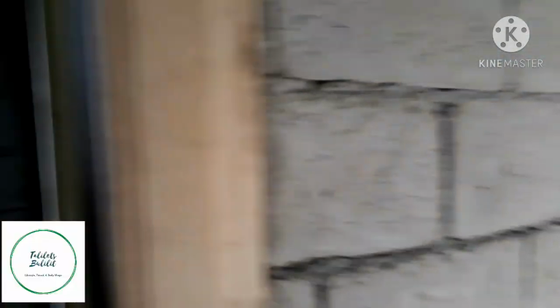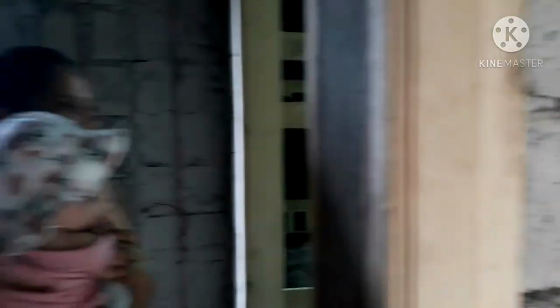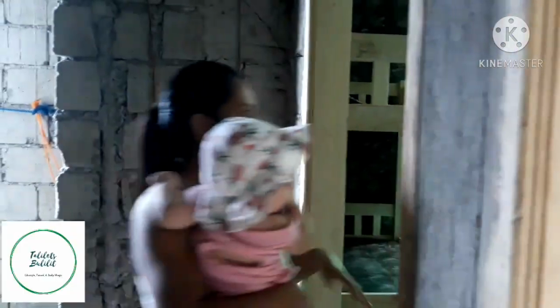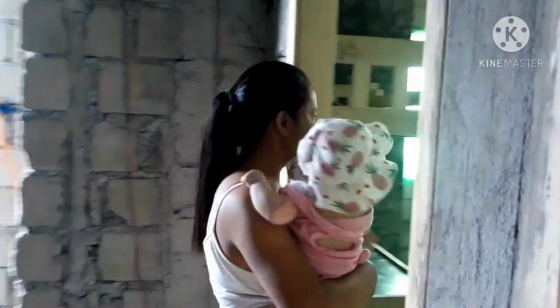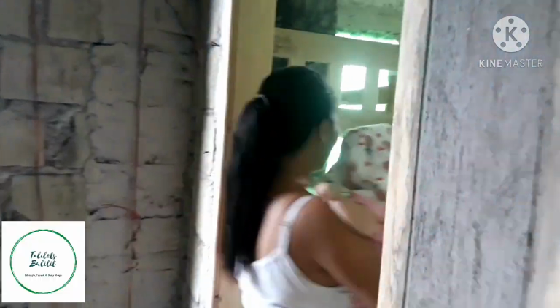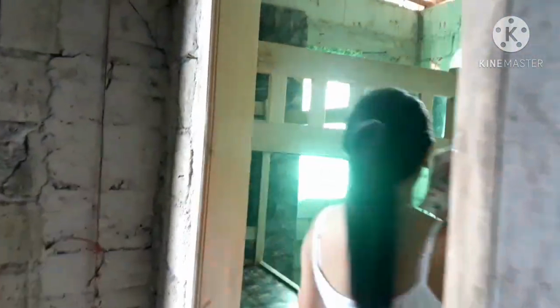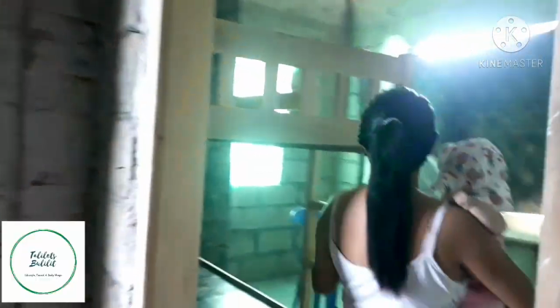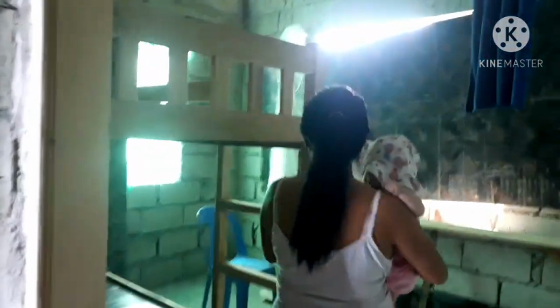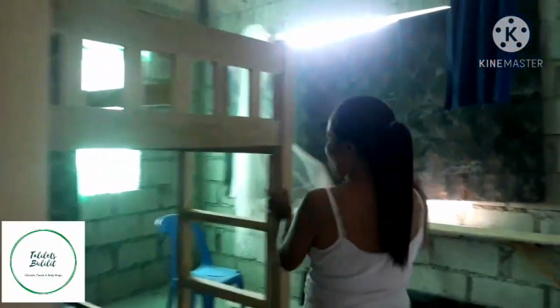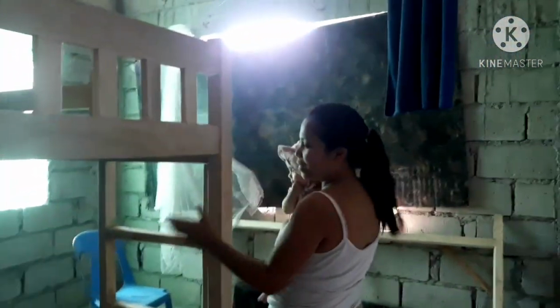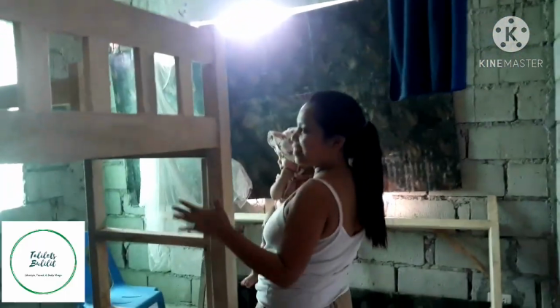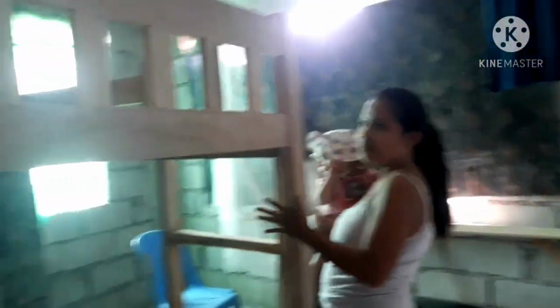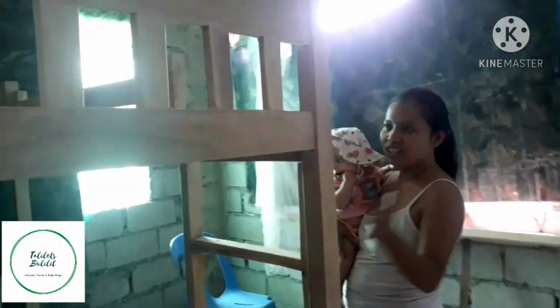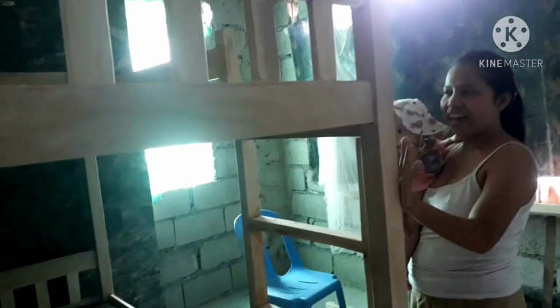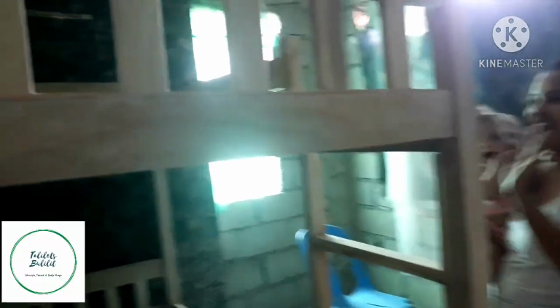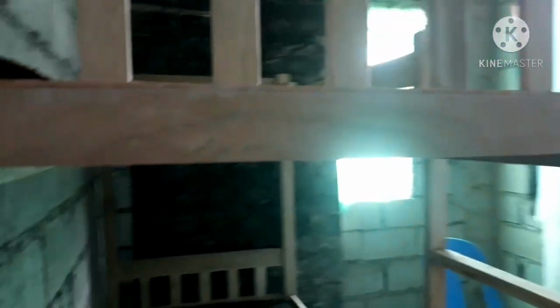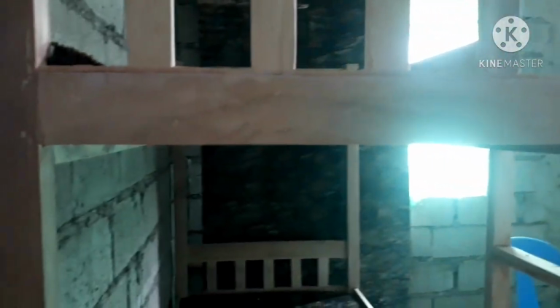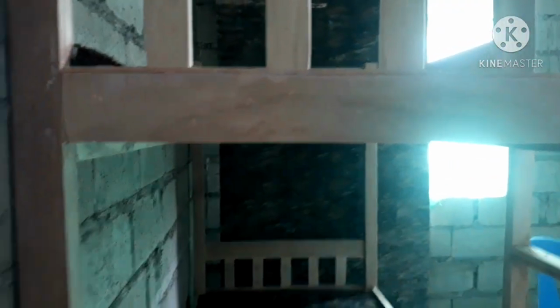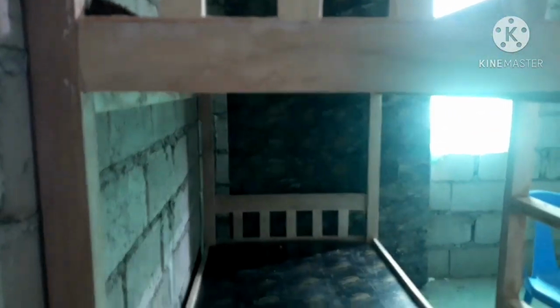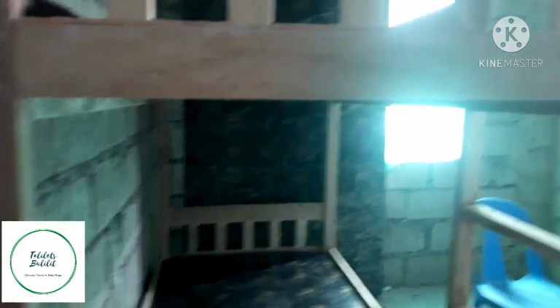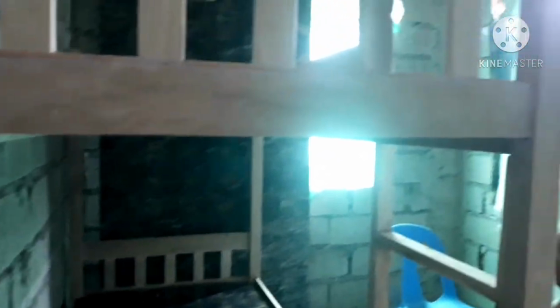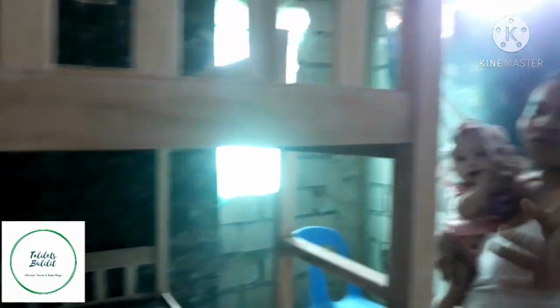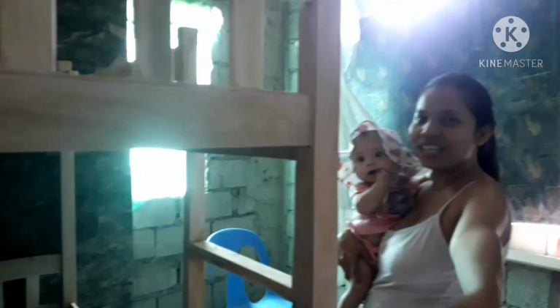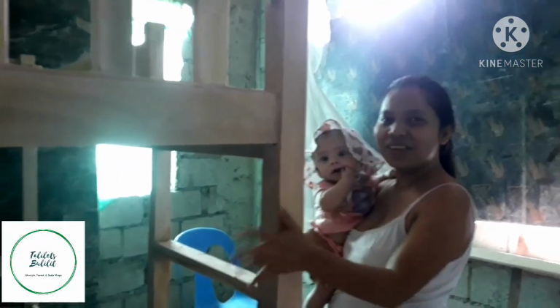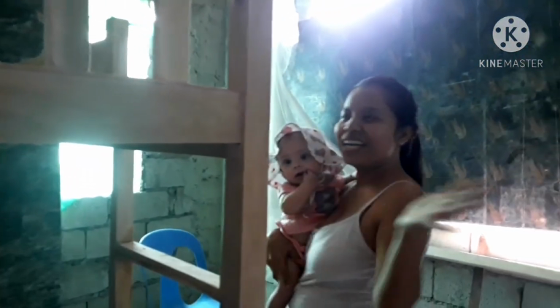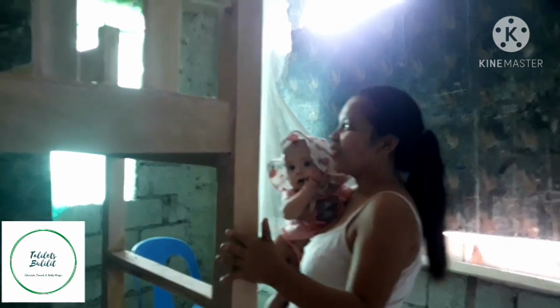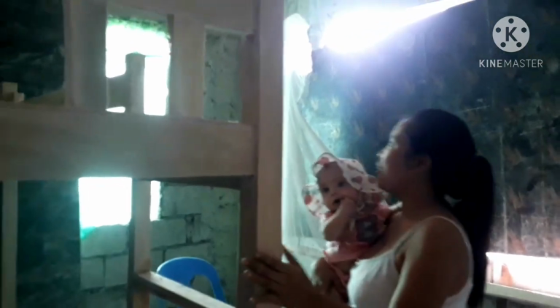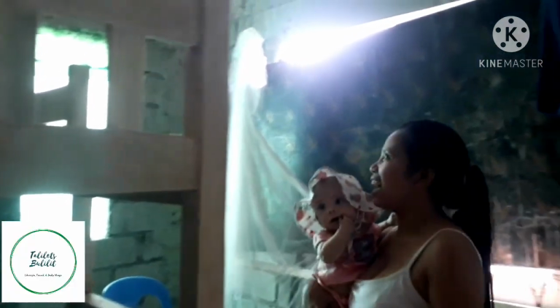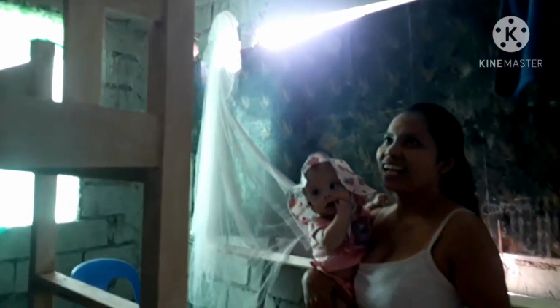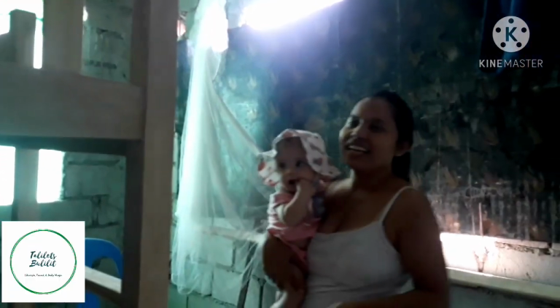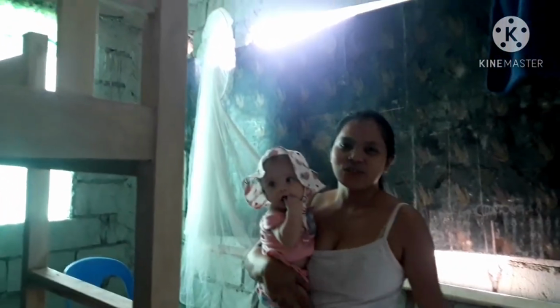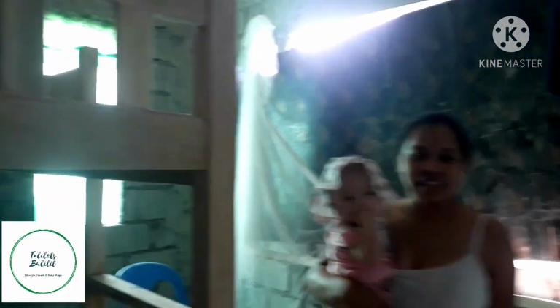Ito yung pangalawang kwarto. At least meron na siyang bed — kasi ito yung ginagamit ng kapatid ko. Yun yung nag-nagvideo. Itong room dito.